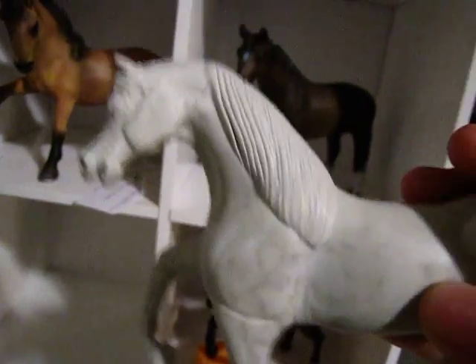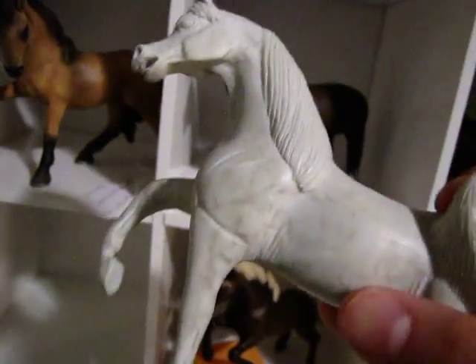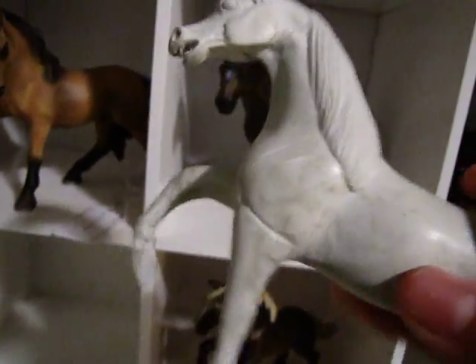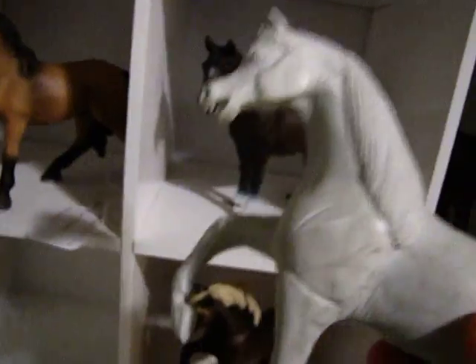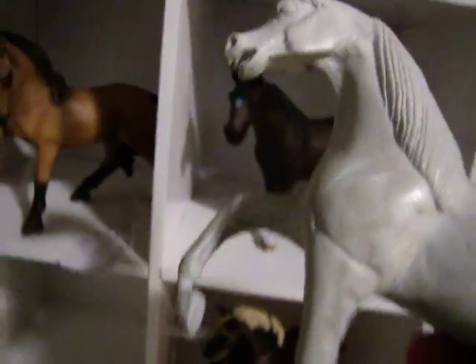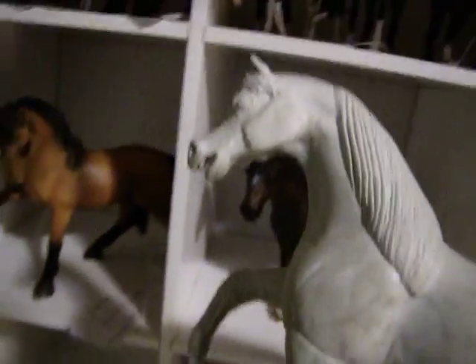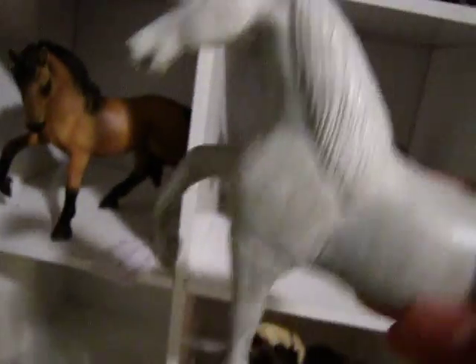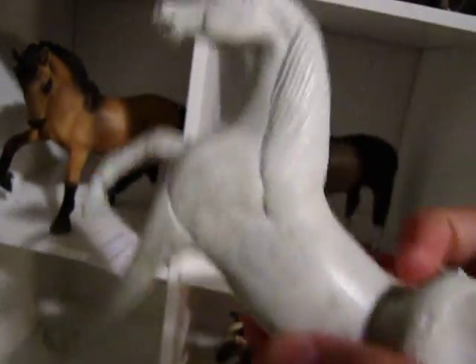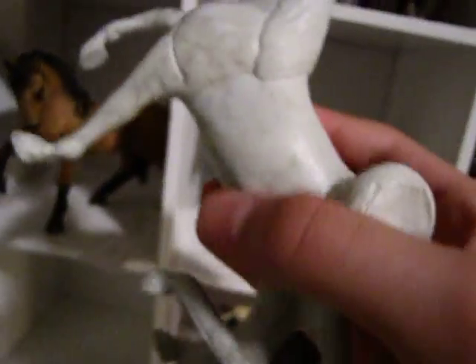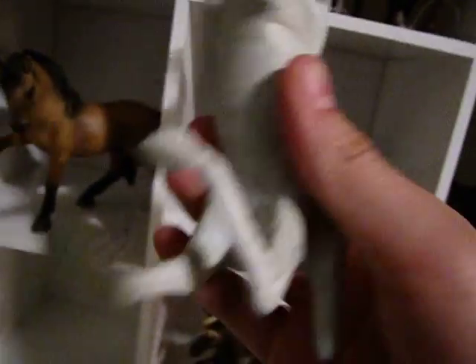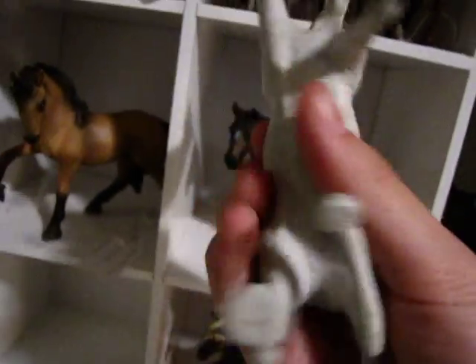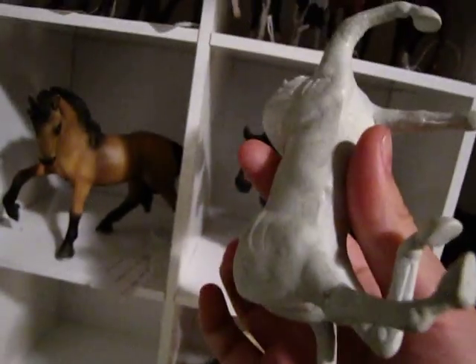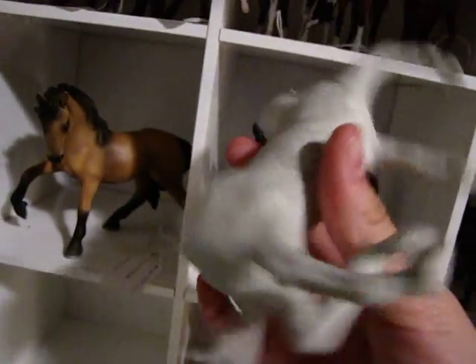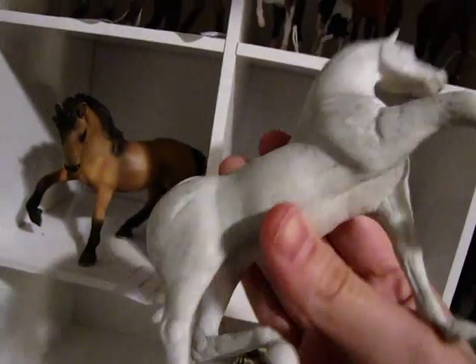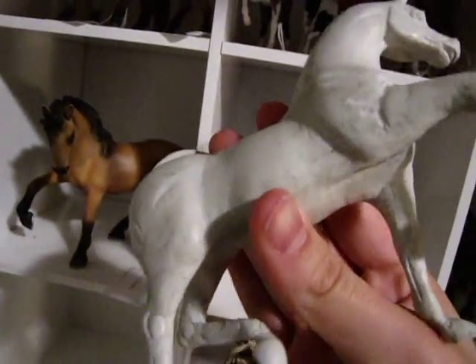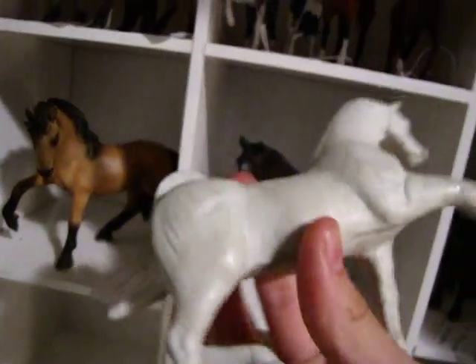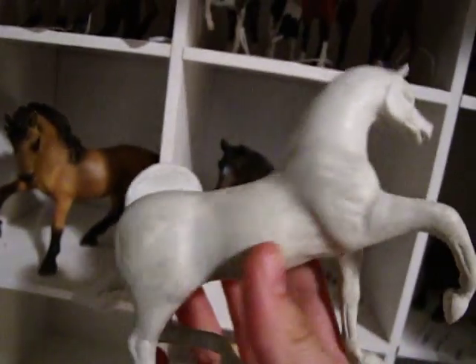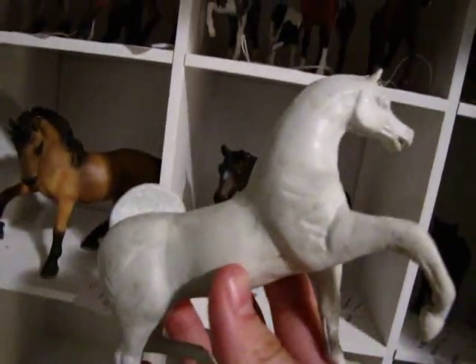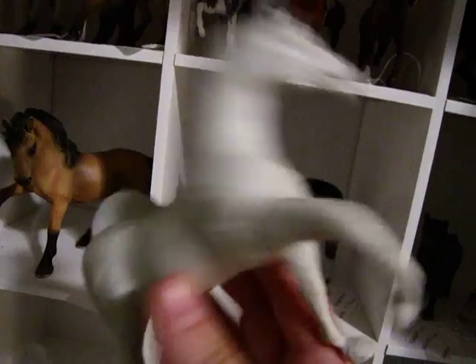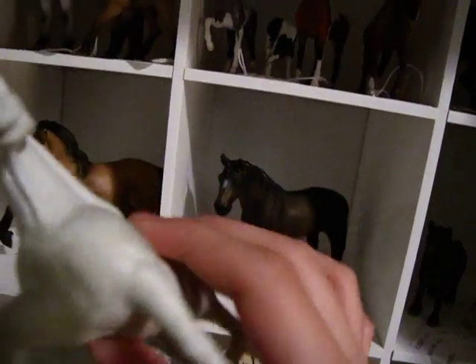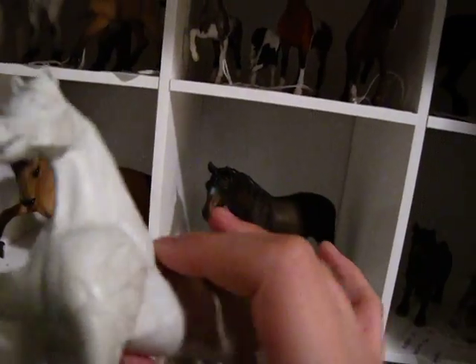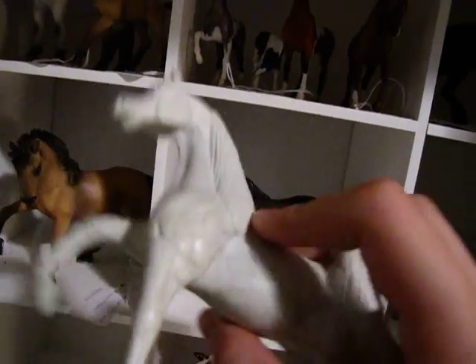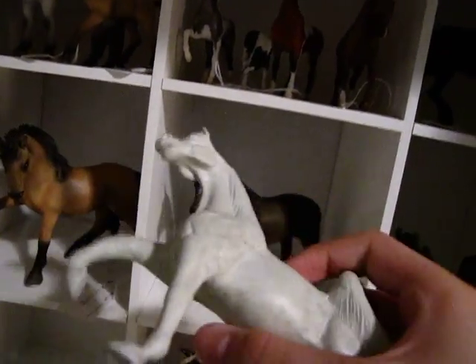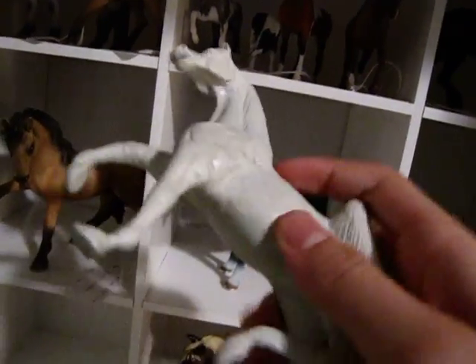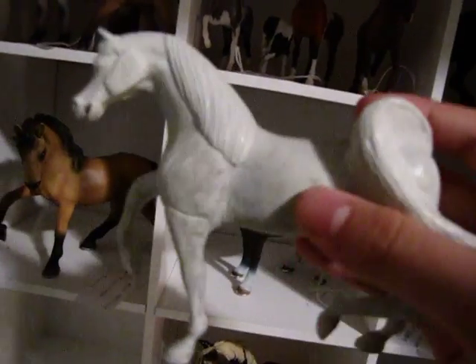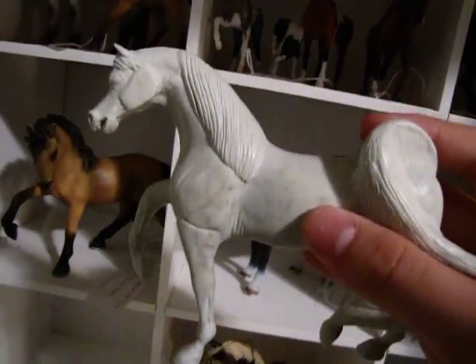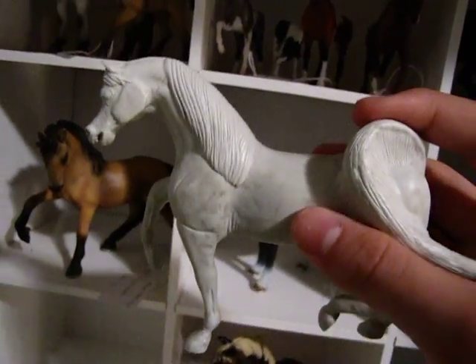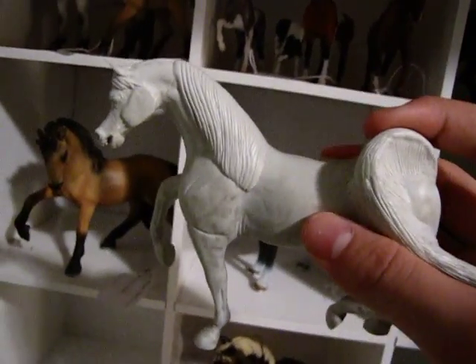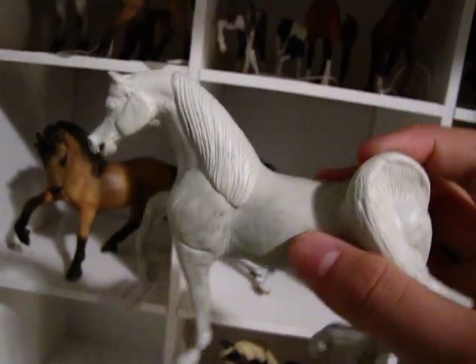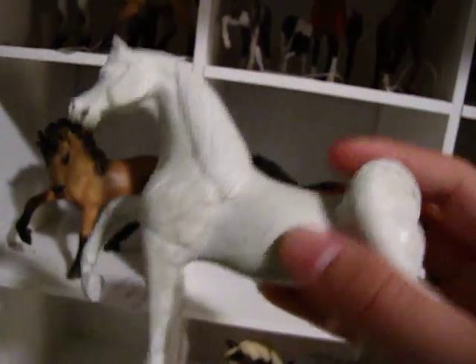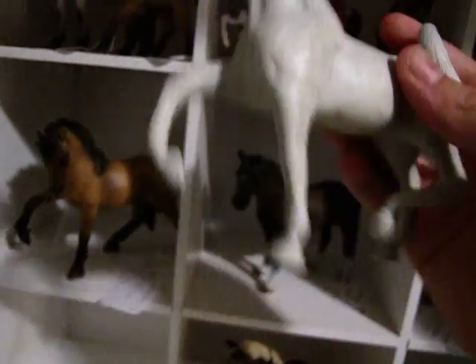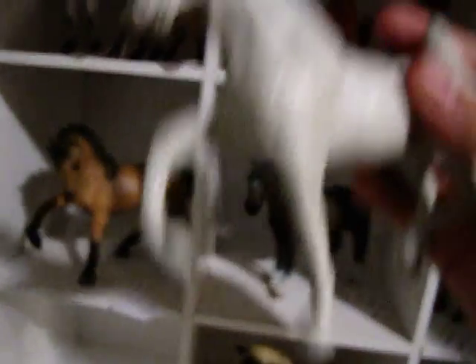Just go look it up on Wikipedia or something. So anyways, that's her. What color do you think she'd look good in? Just comment down below.